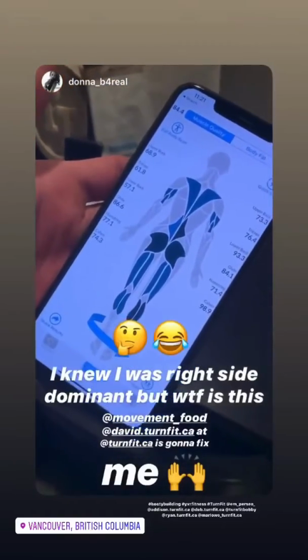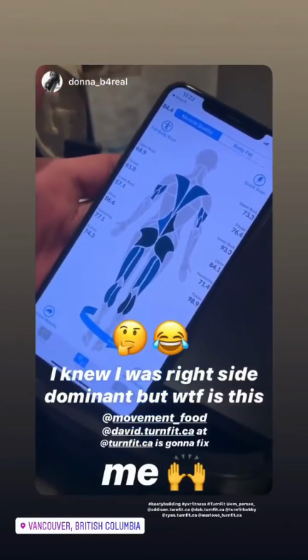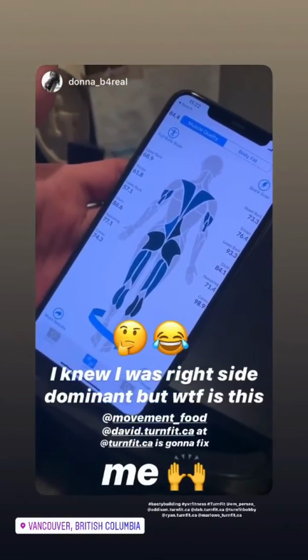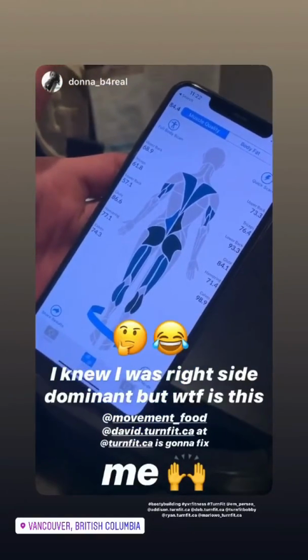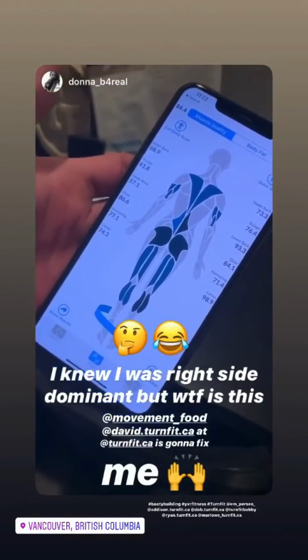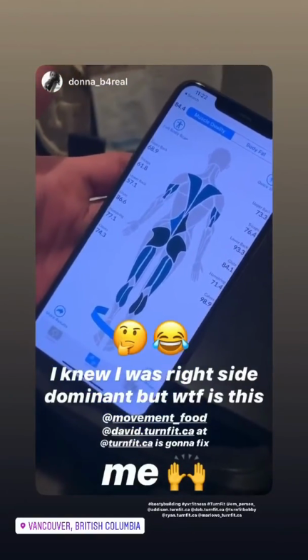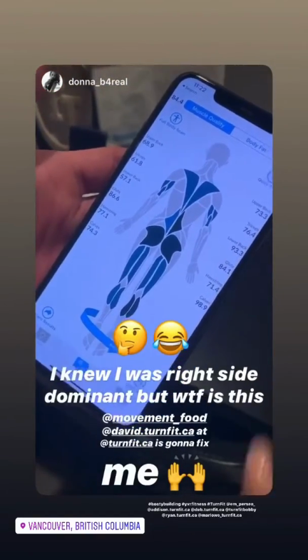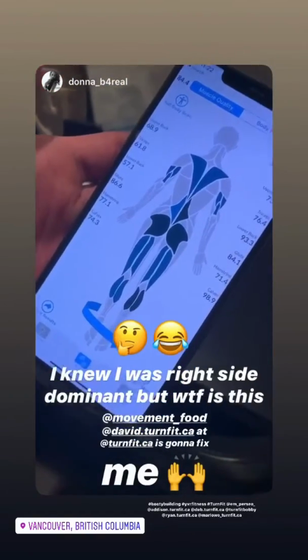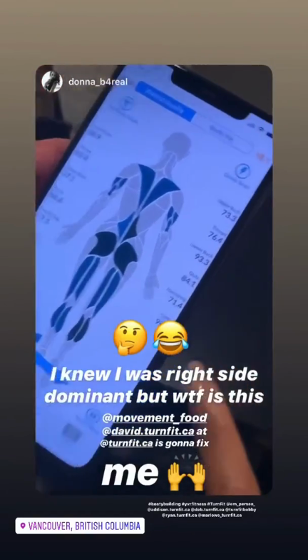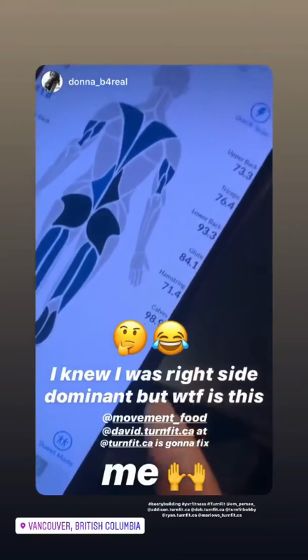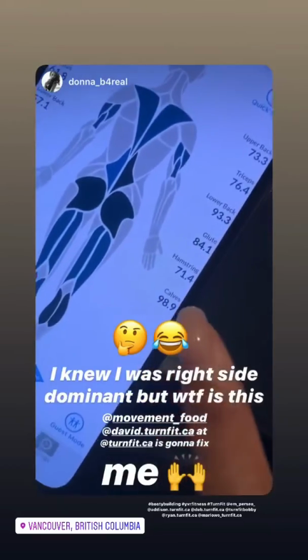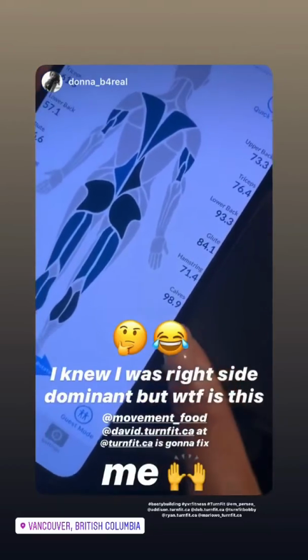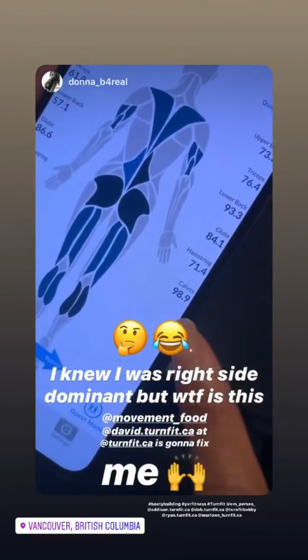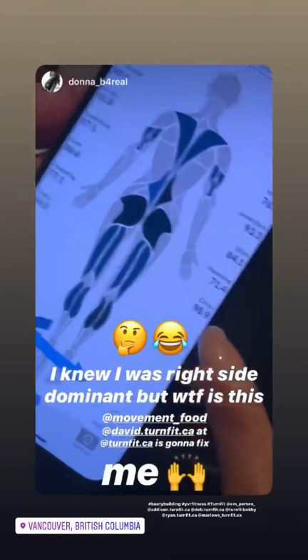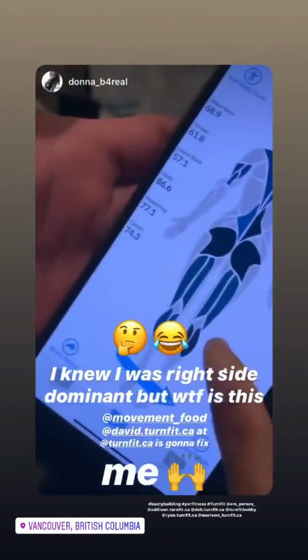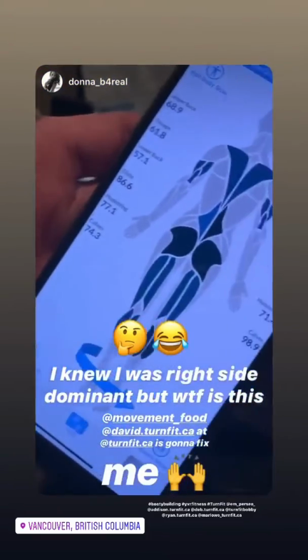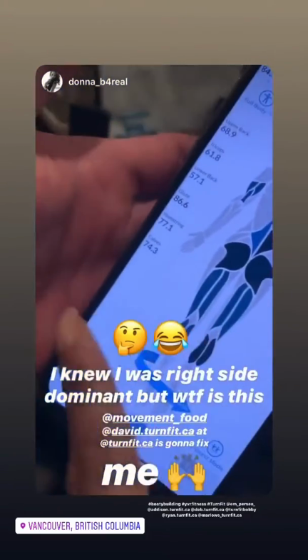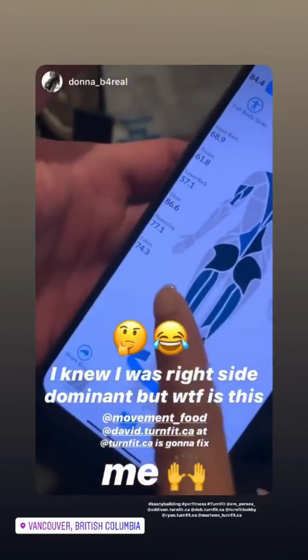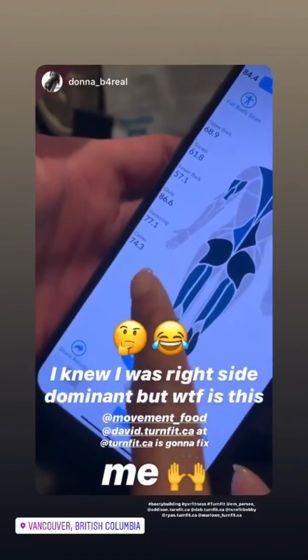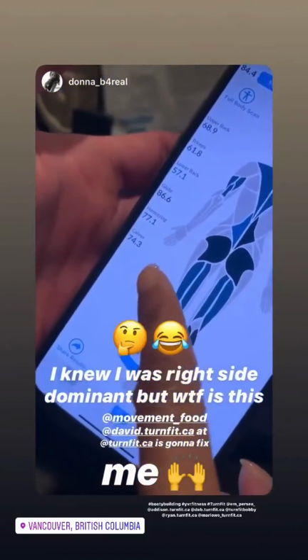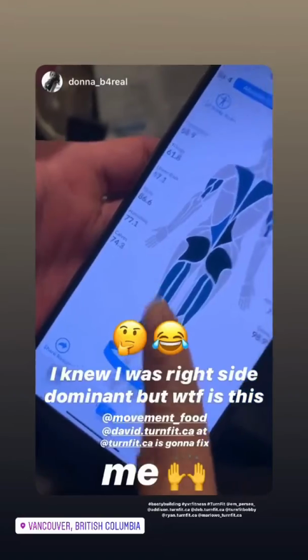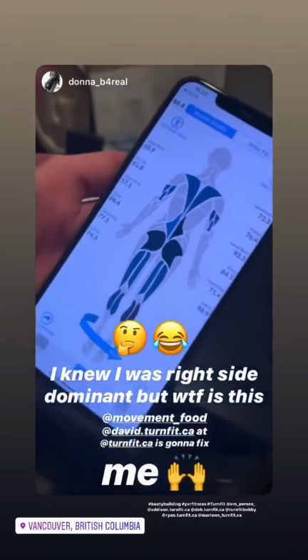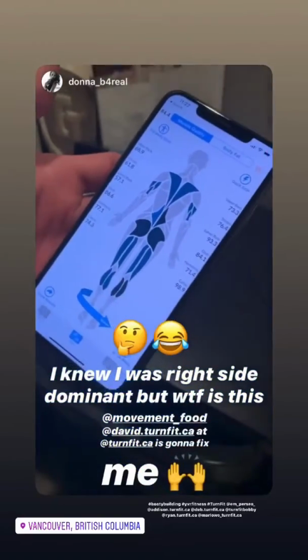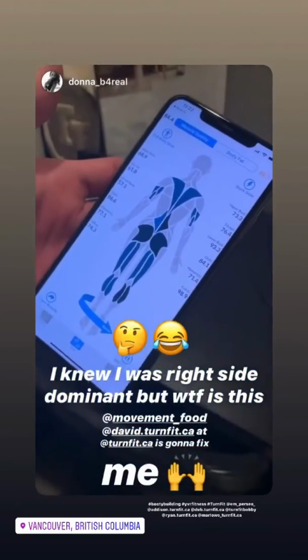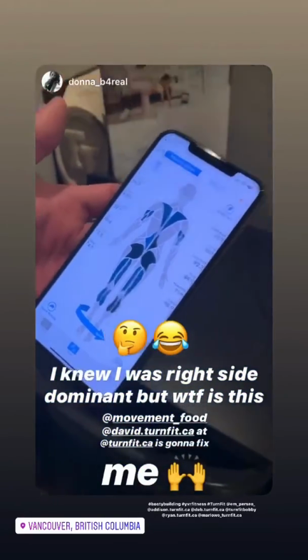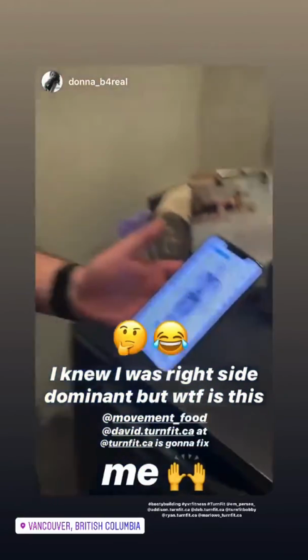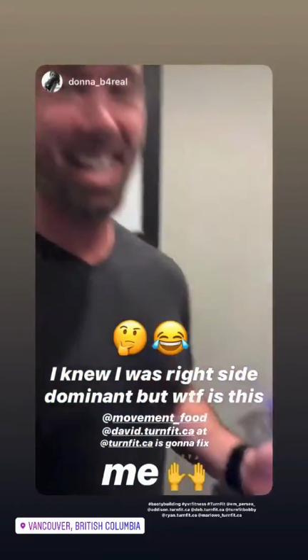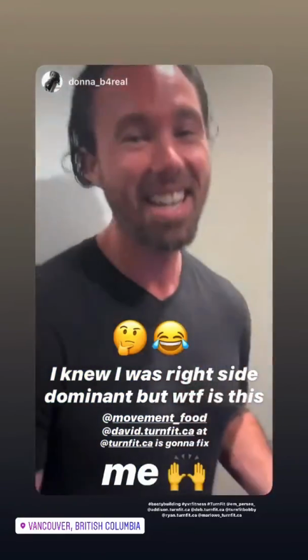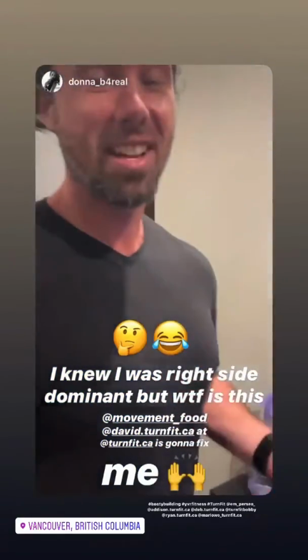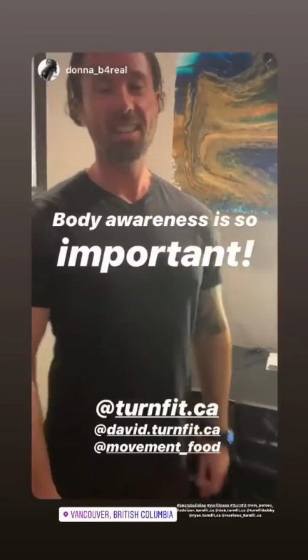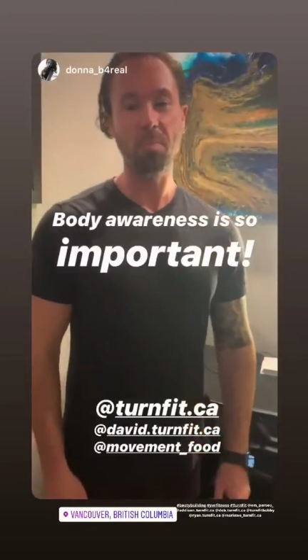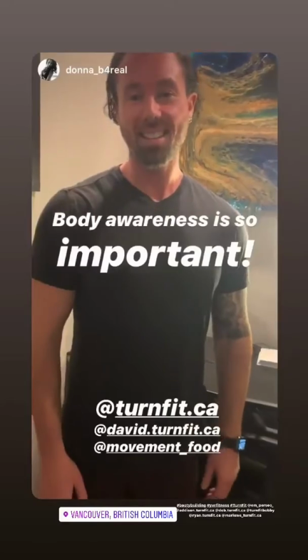Looking at my scan, my right calf is at 98.9 and the left side is weak as hell — I'm really uneven. I ask David what's wrong with my feet.